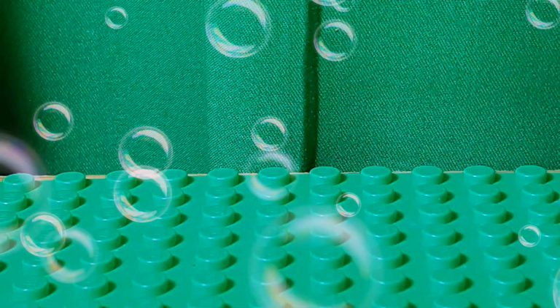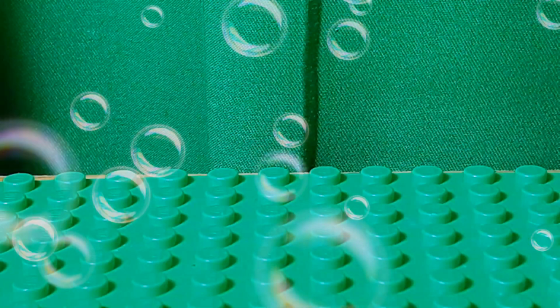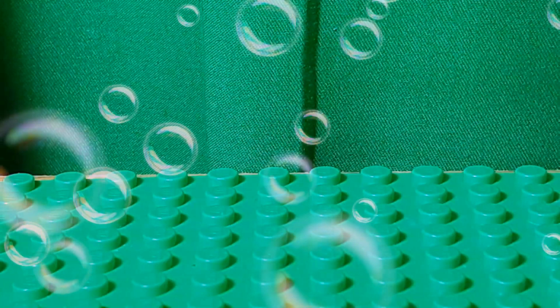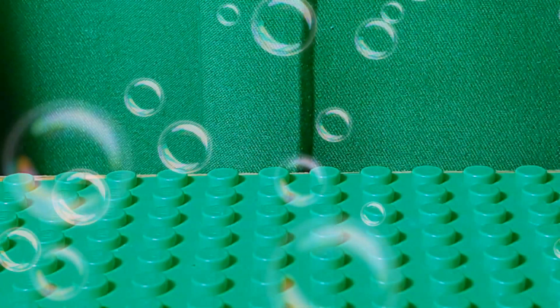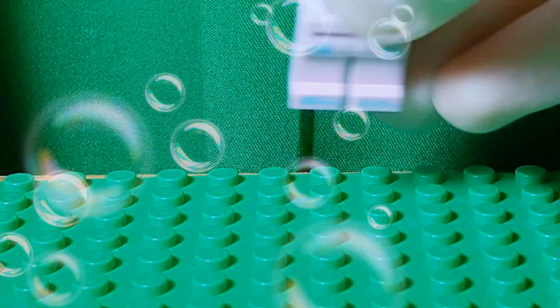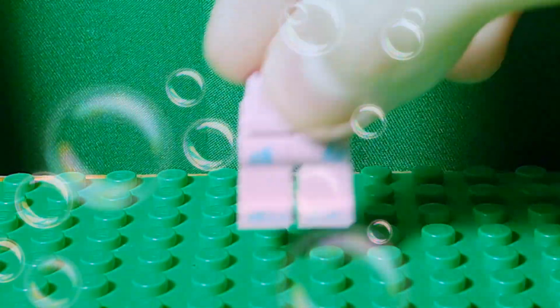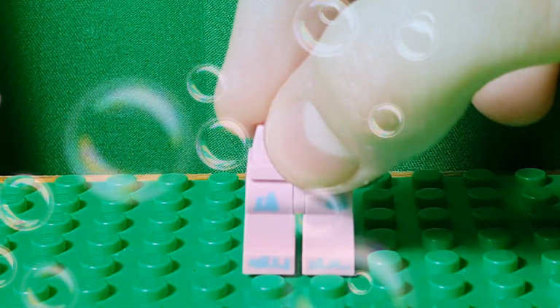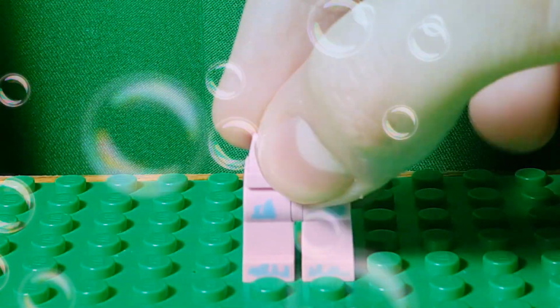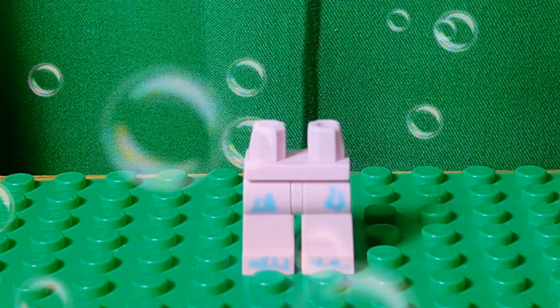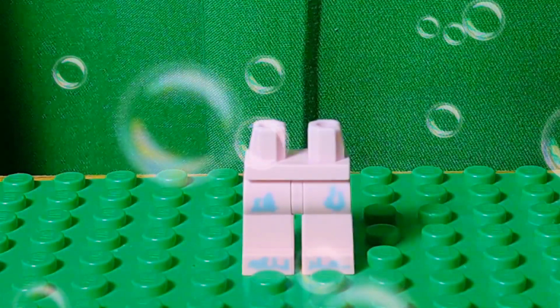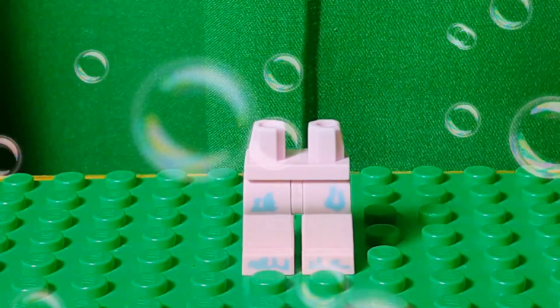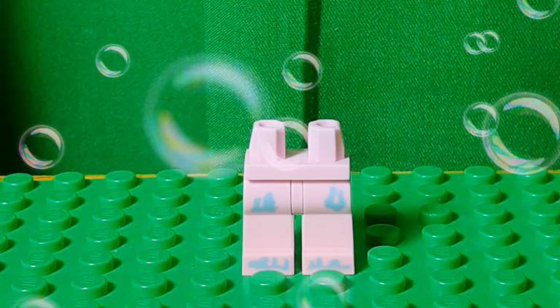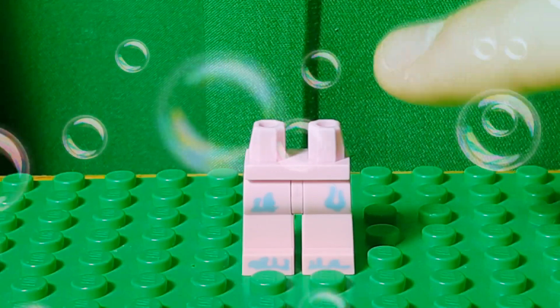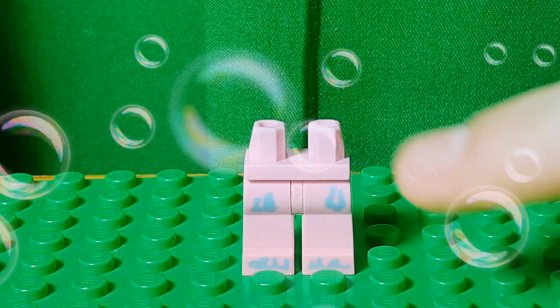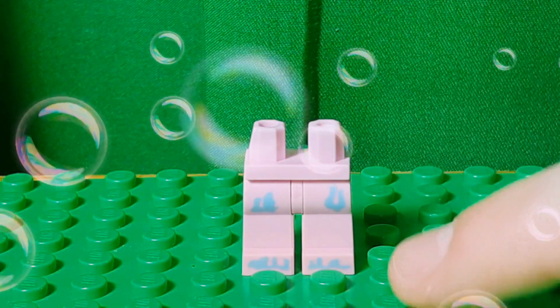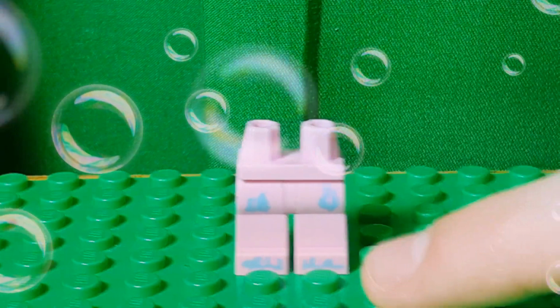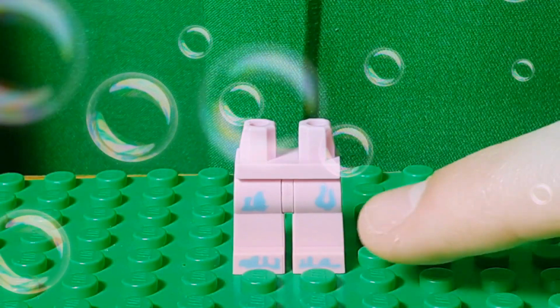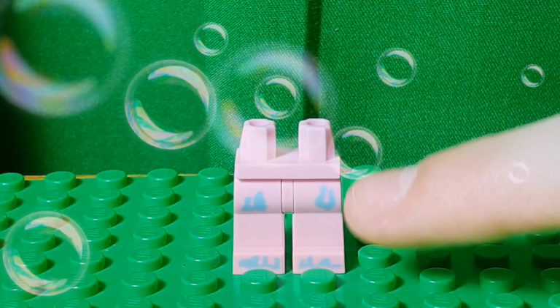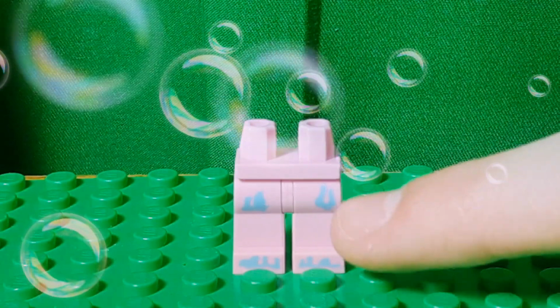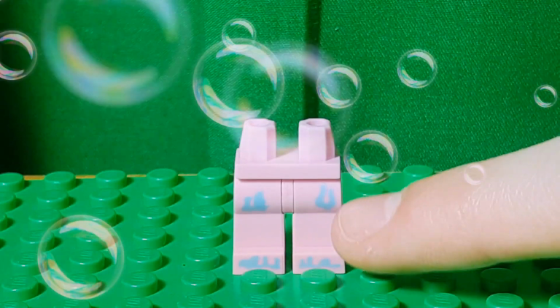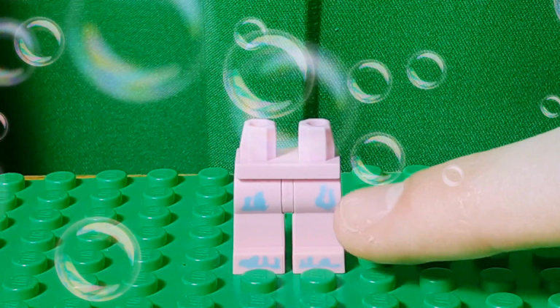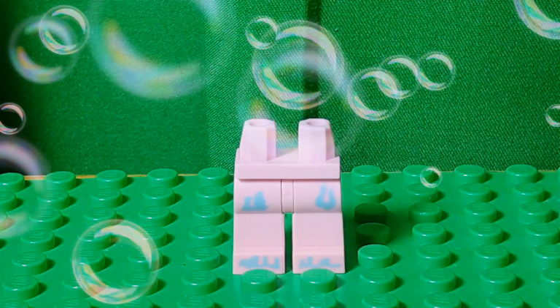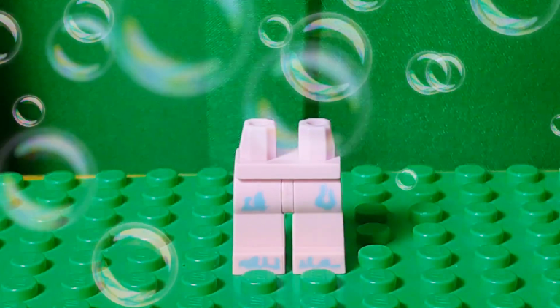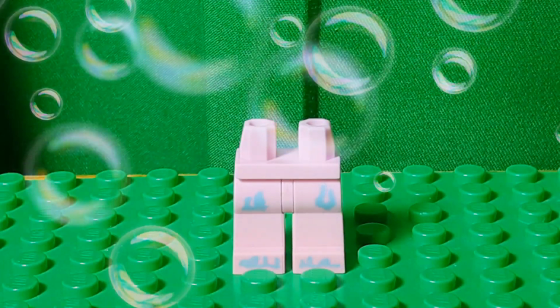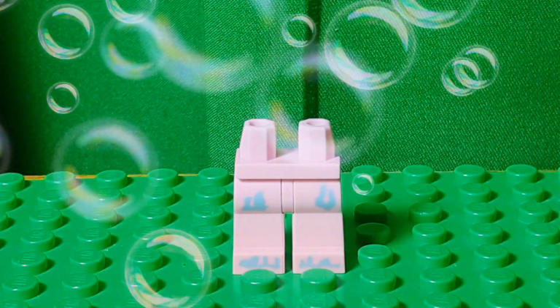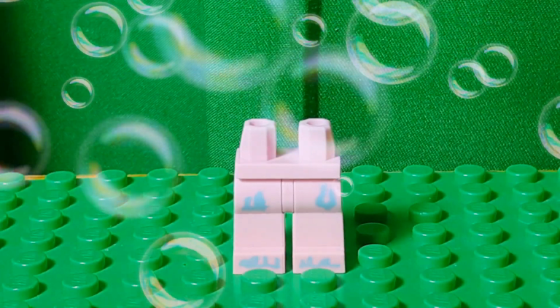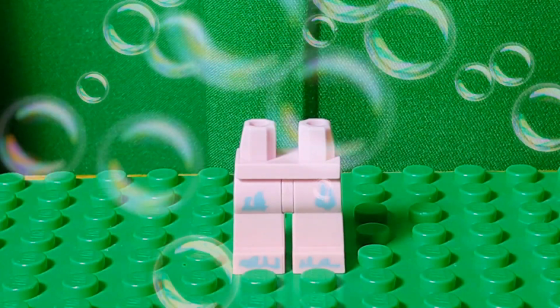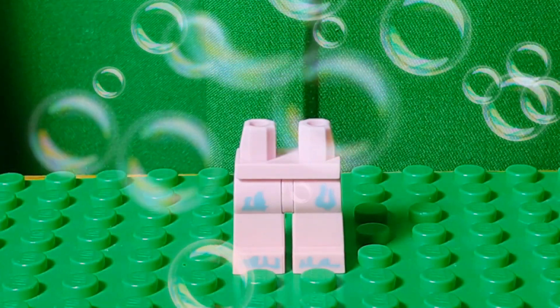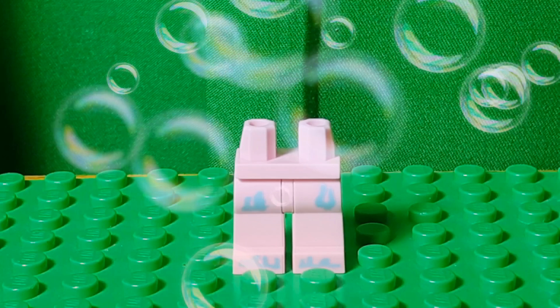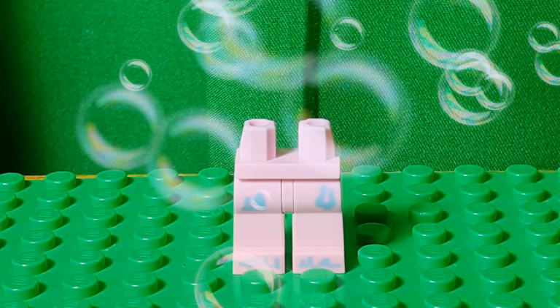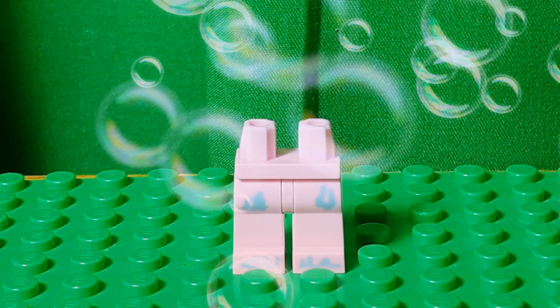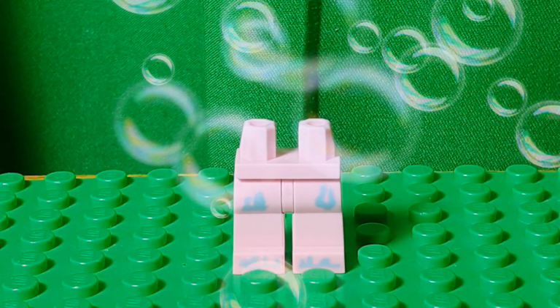I took the legs from the birthday cake guy from series 18, because they're just pink legs with blue printing on it for the paint. I think that works great.